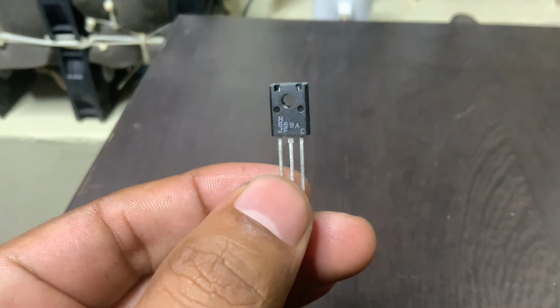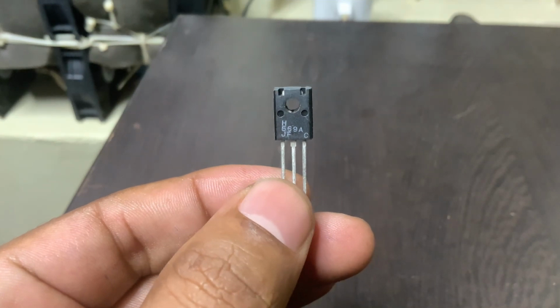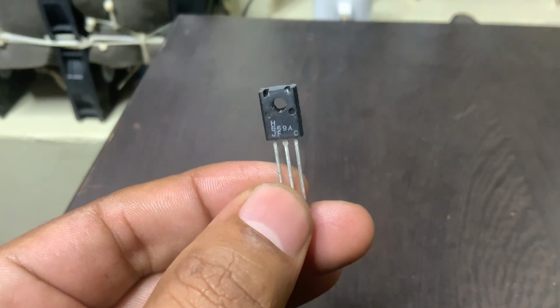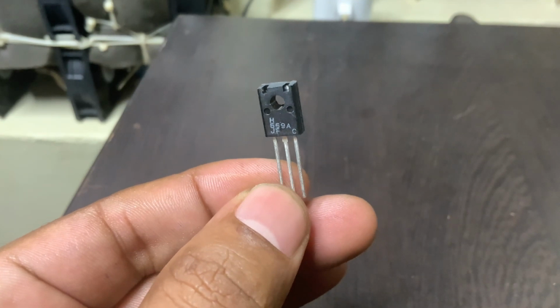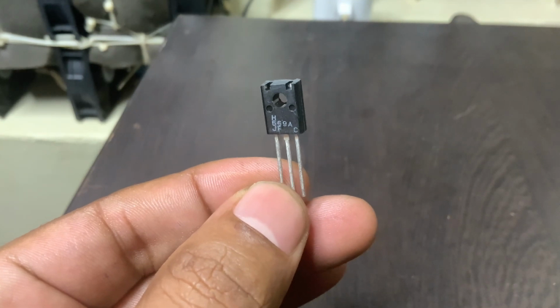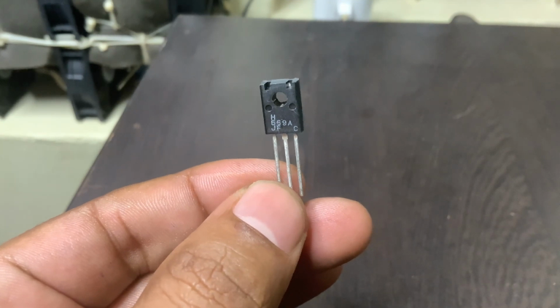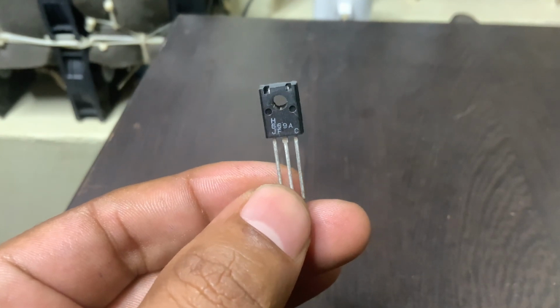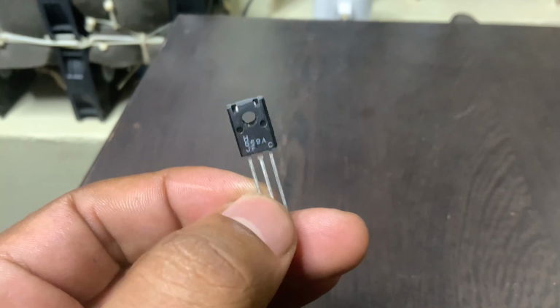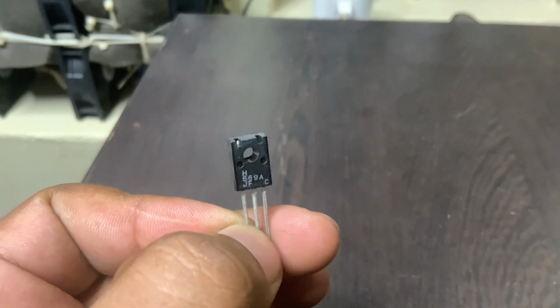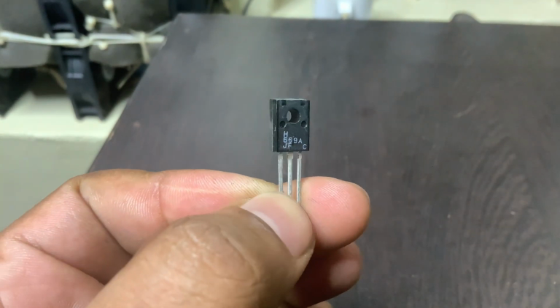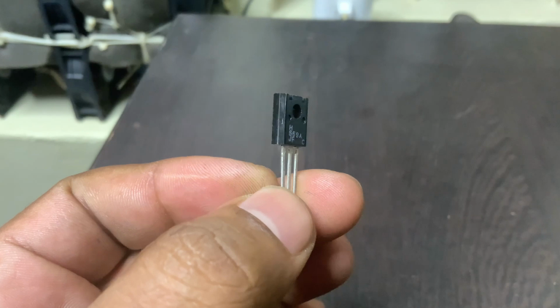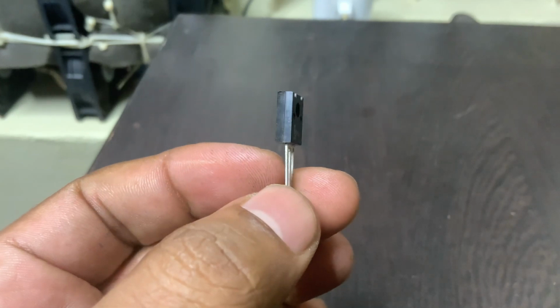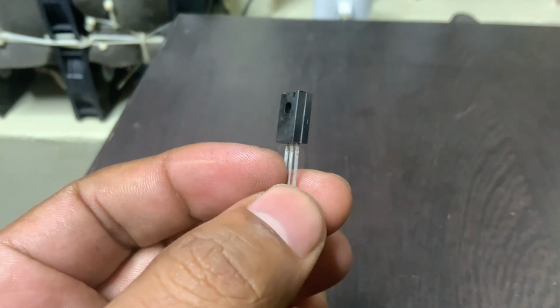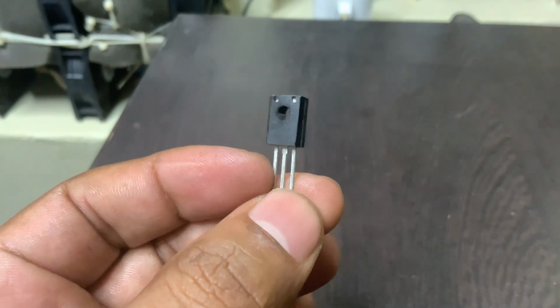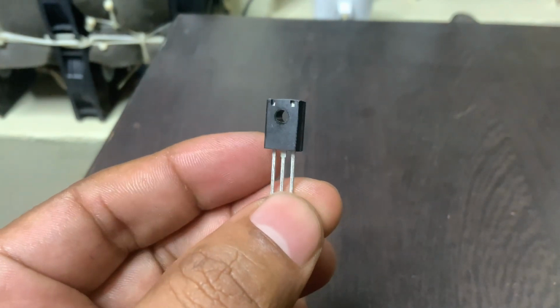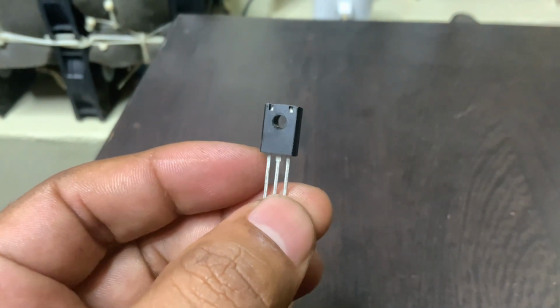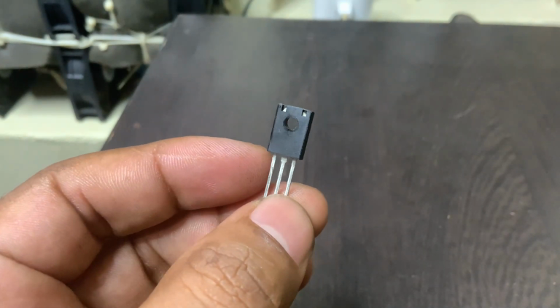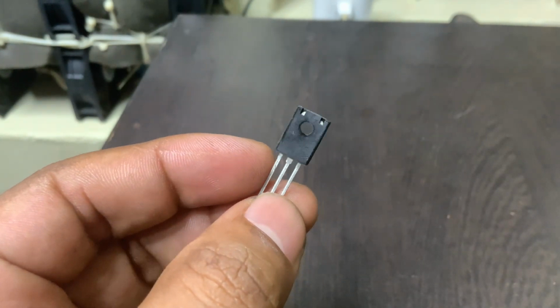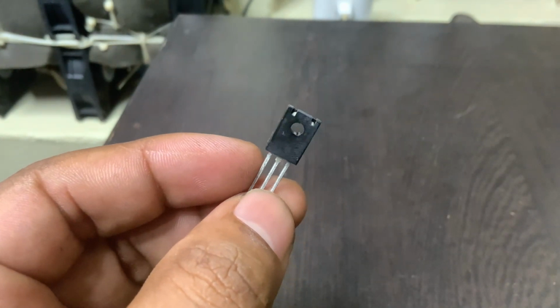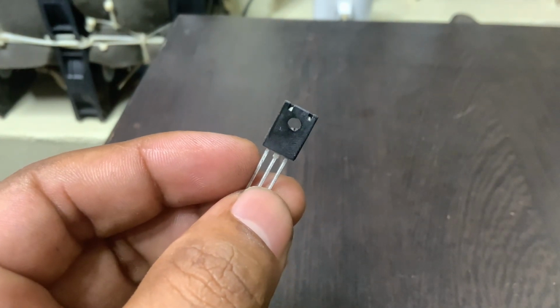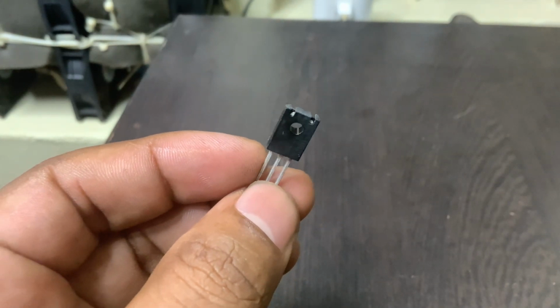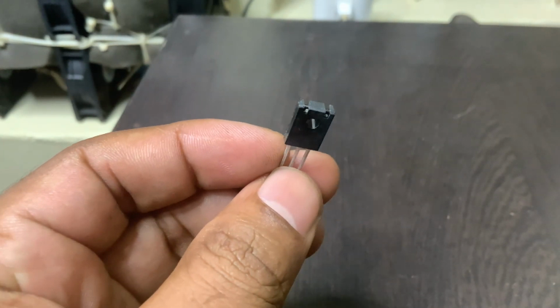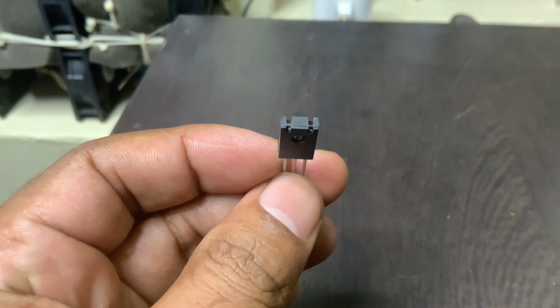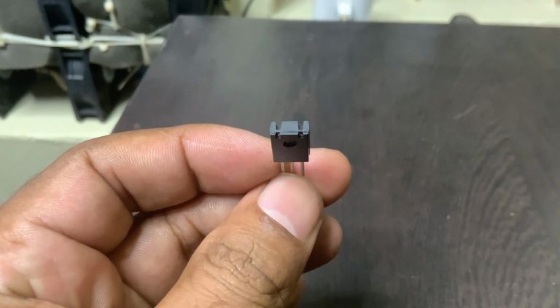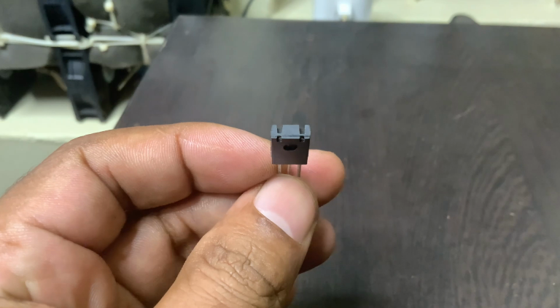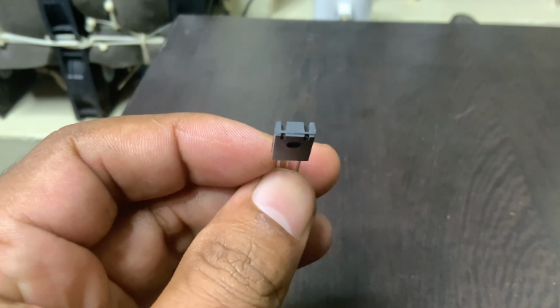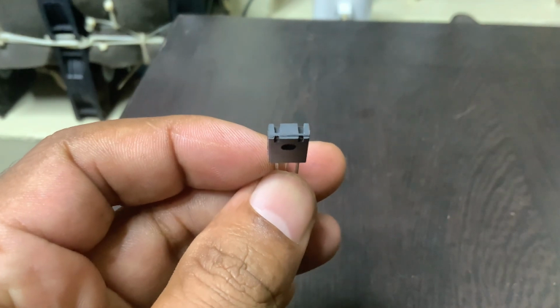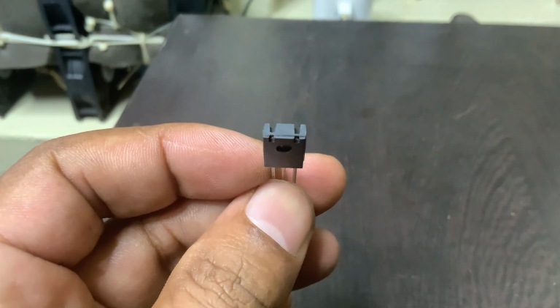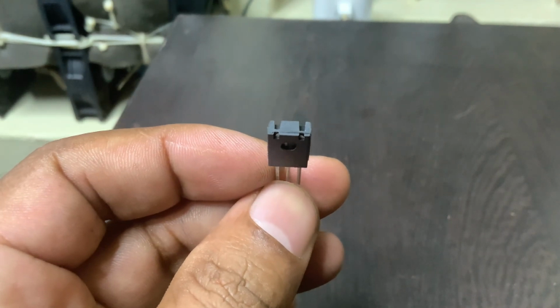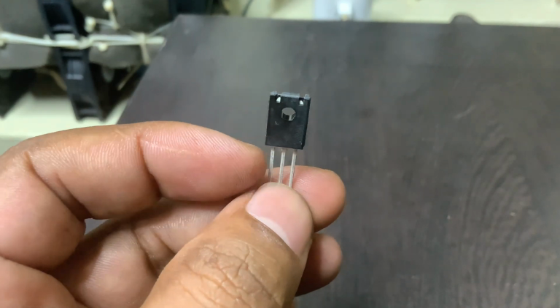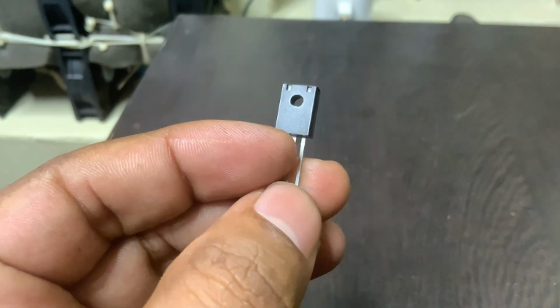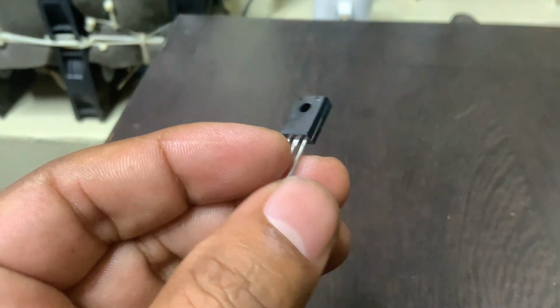The 2SD669 is a general-purpose NPN silicon transistor designed primarily for low-frequency power amplifier applications. It is commonly used as a complementary pair with the 2SB649A PNP transistor.